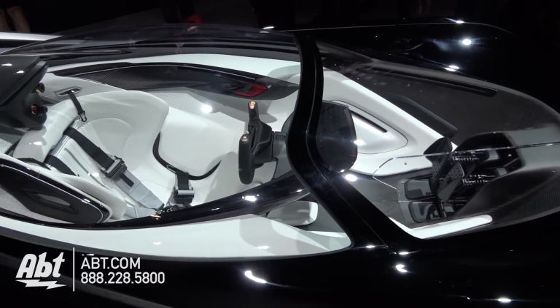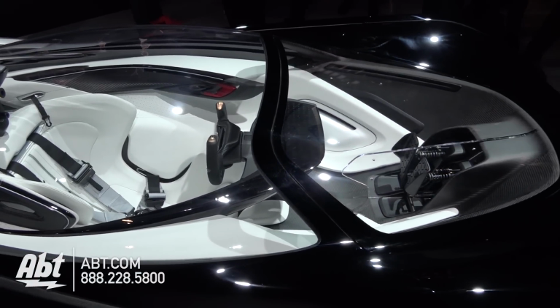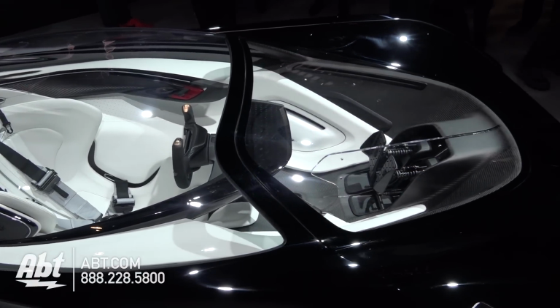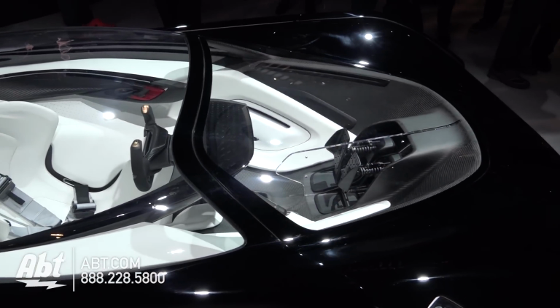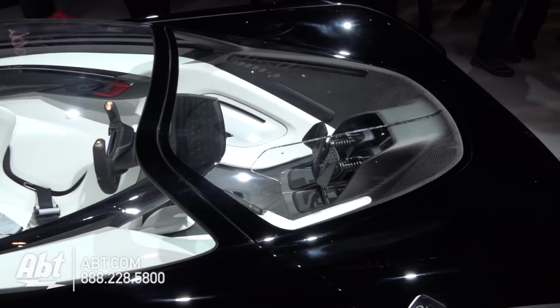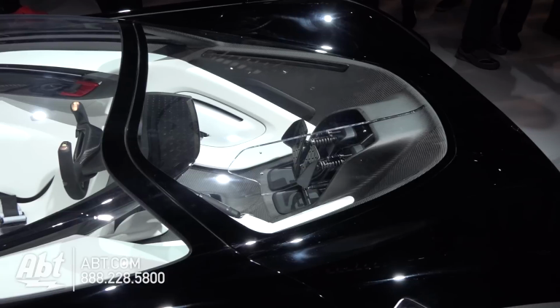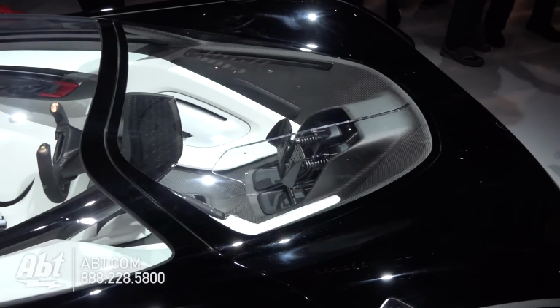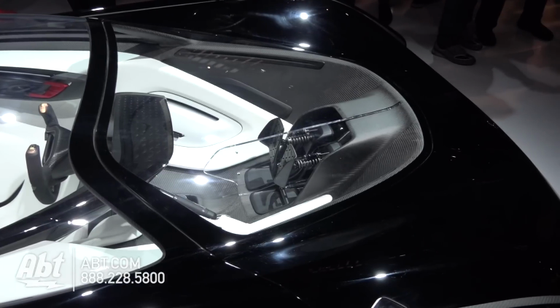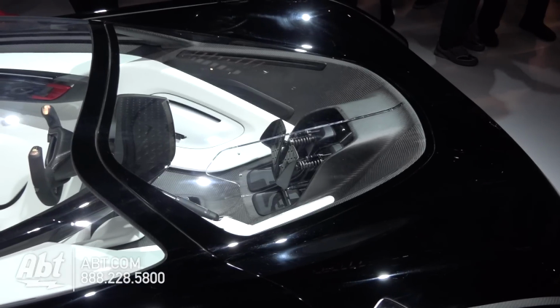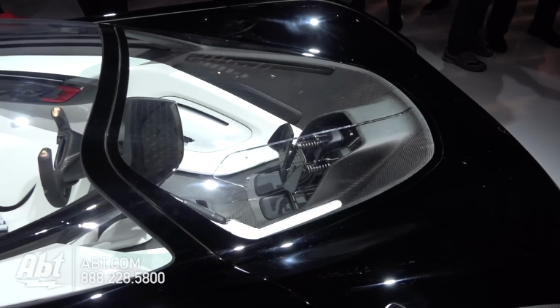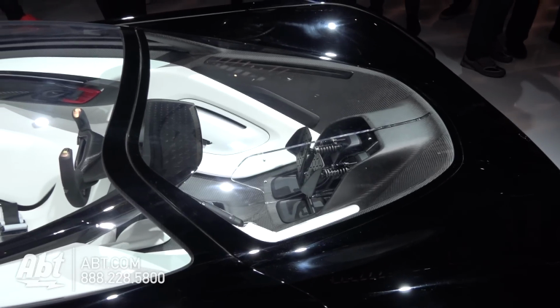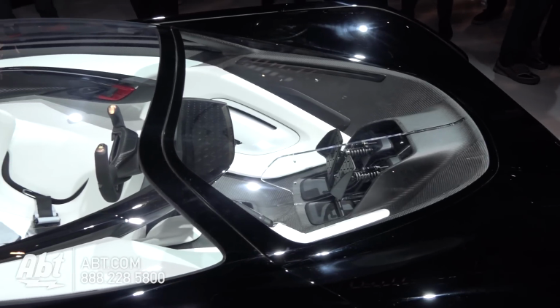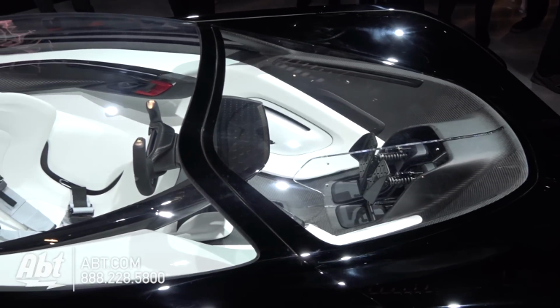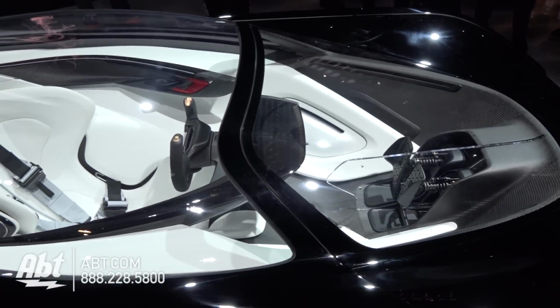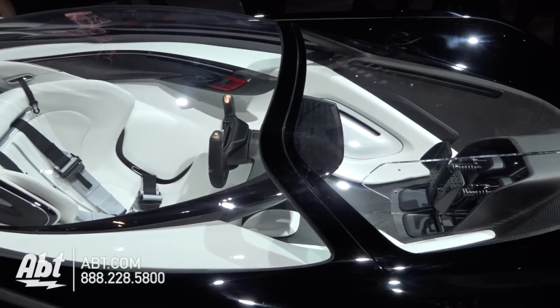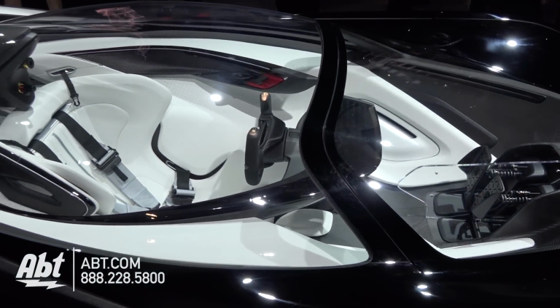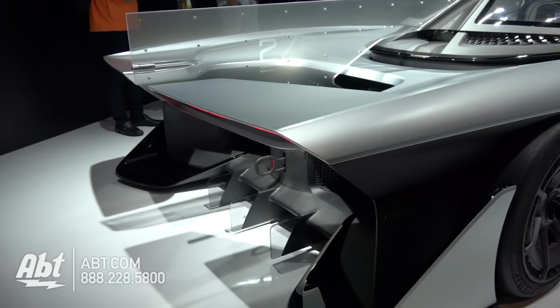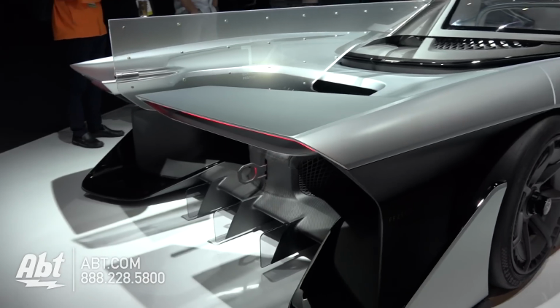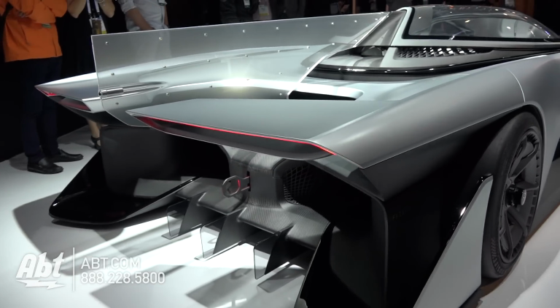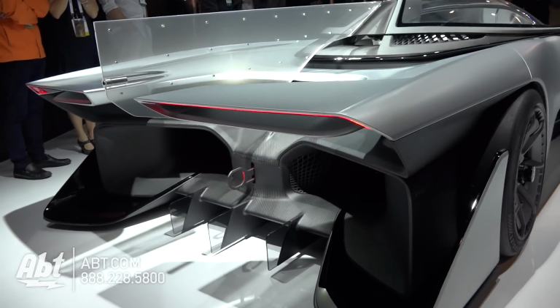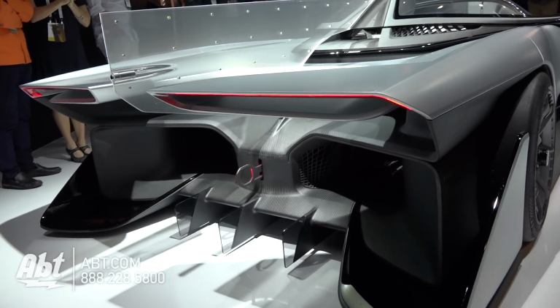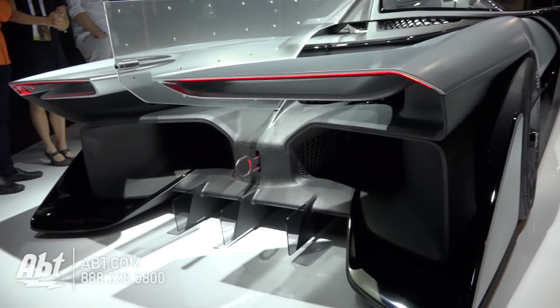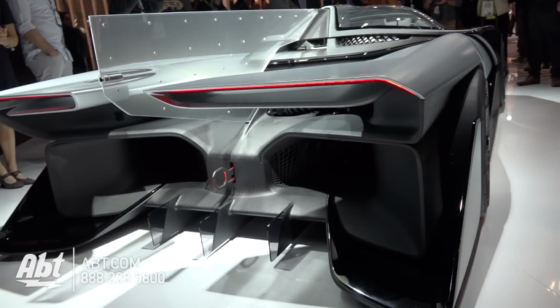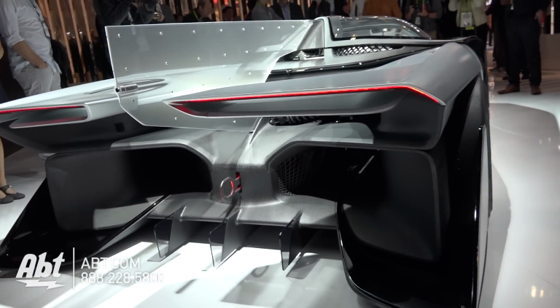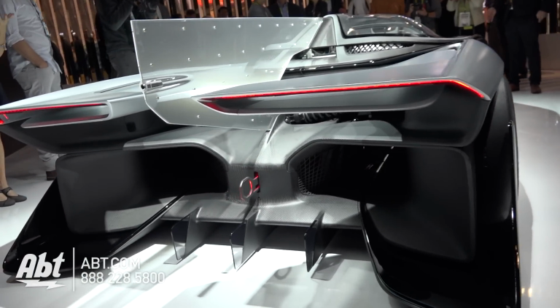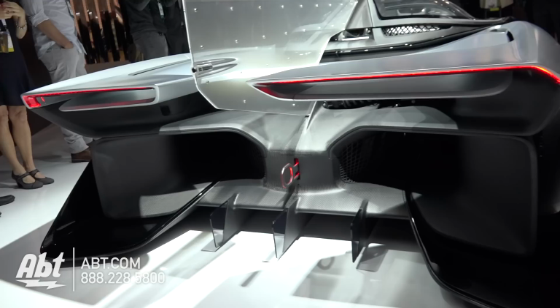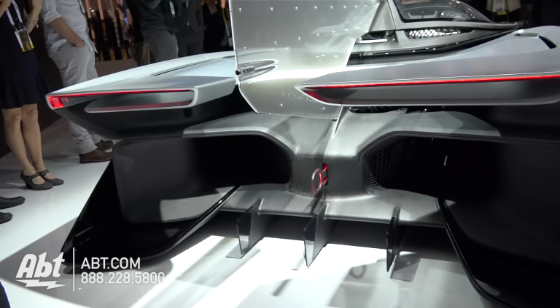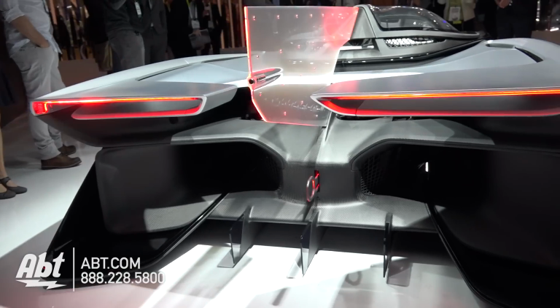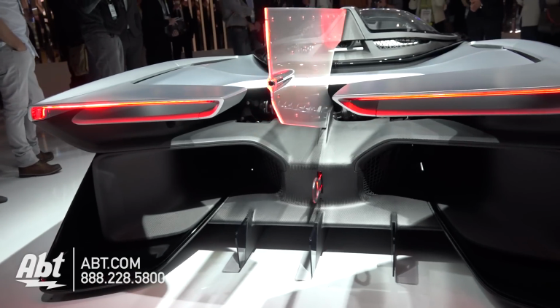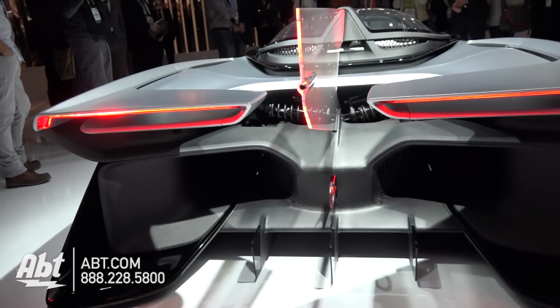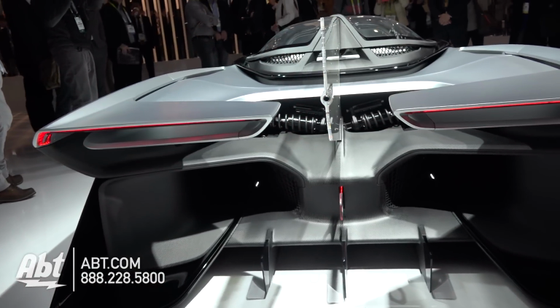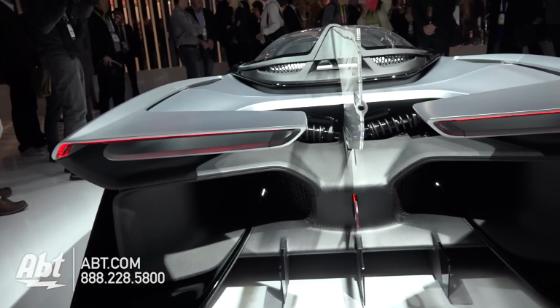Check out some of their projected specs. The powertrain has four quad-core motors with over 1,000 horsepower. It goes zero to 60 in less than three seconds. Its top speed is over 200 miles per hour.